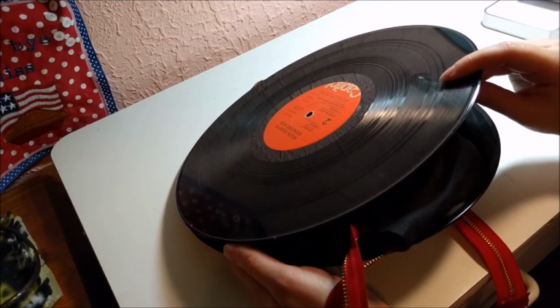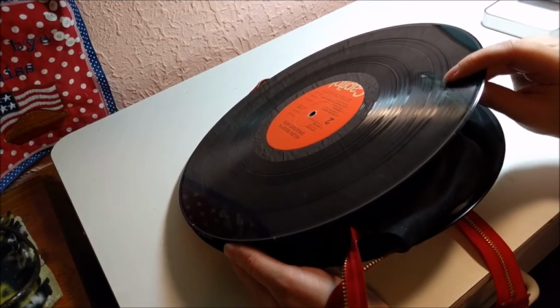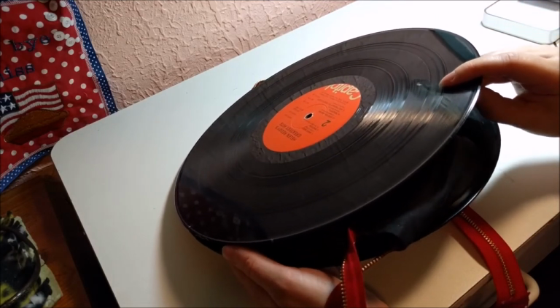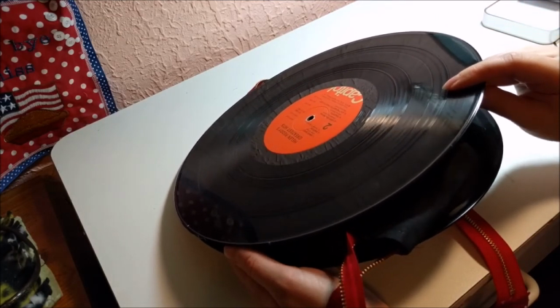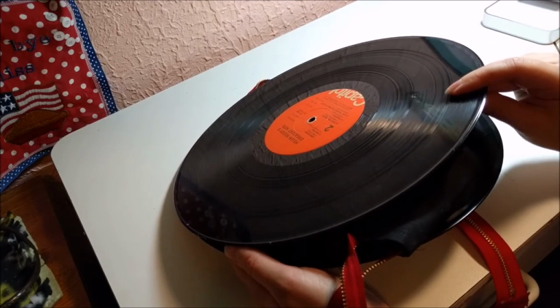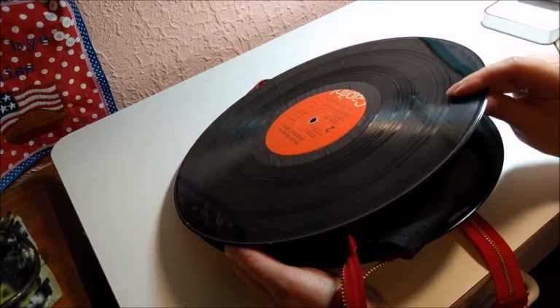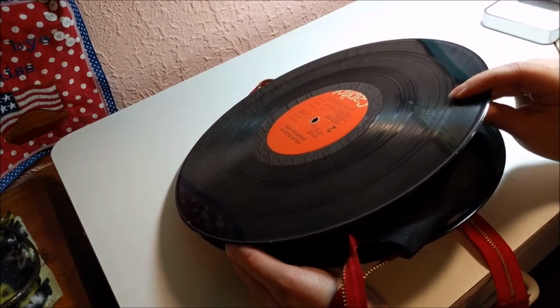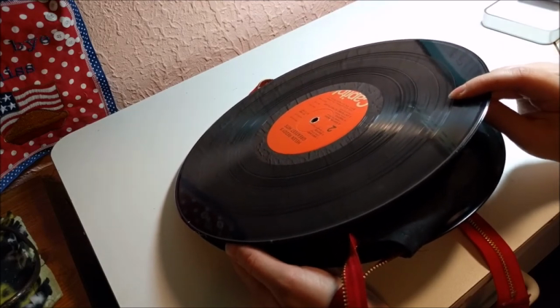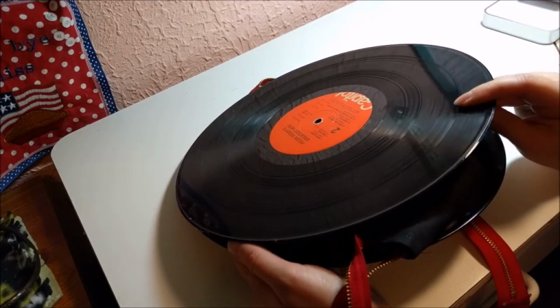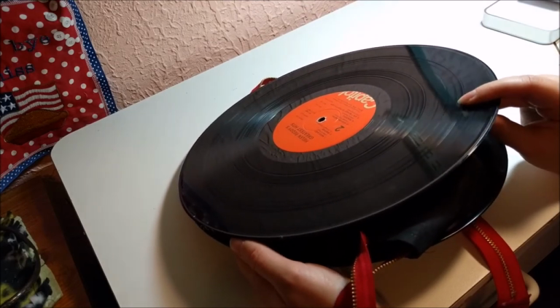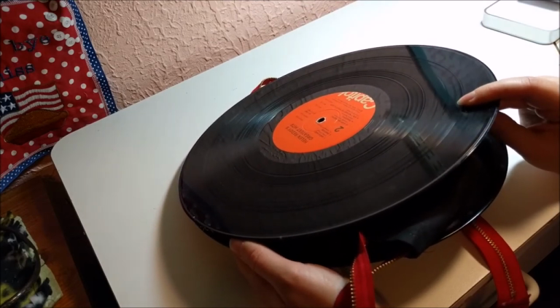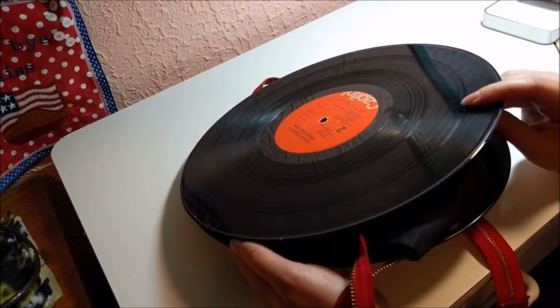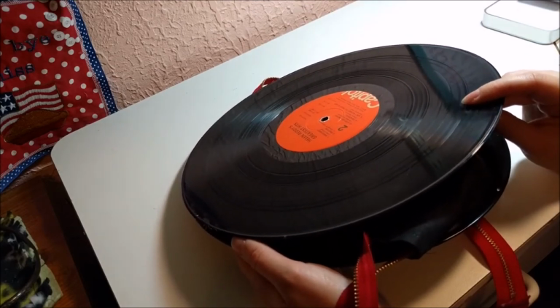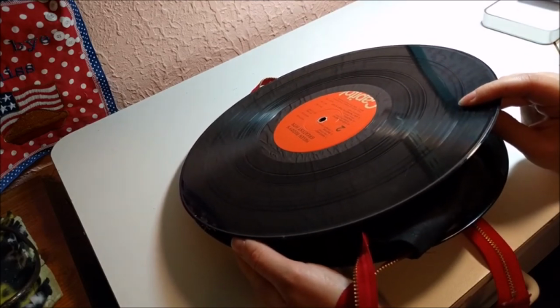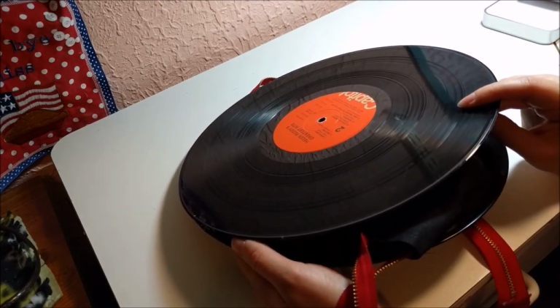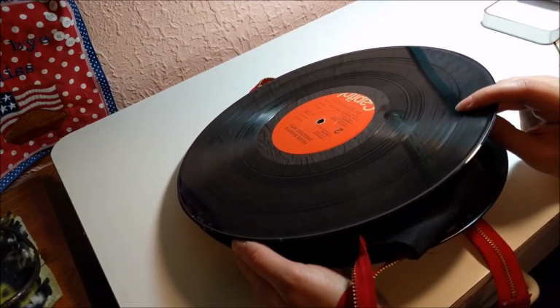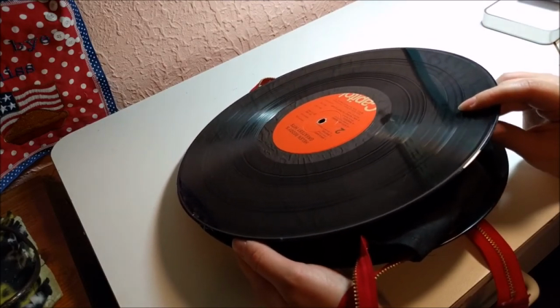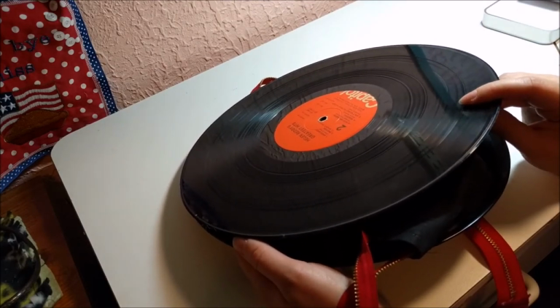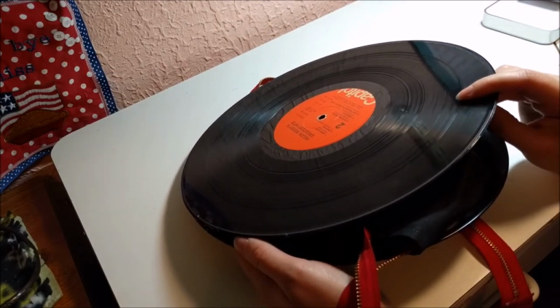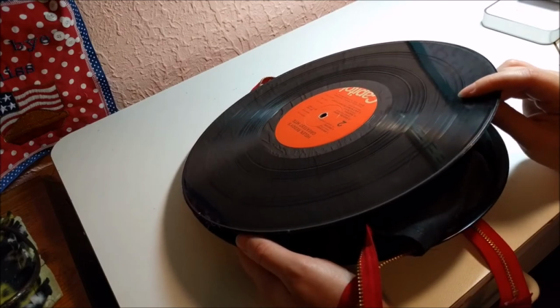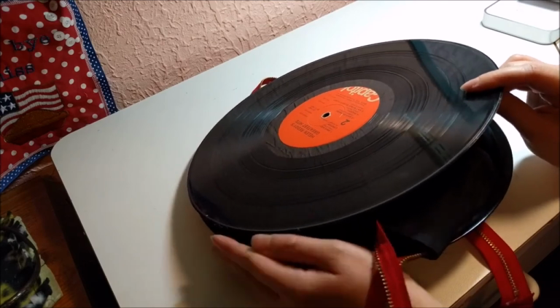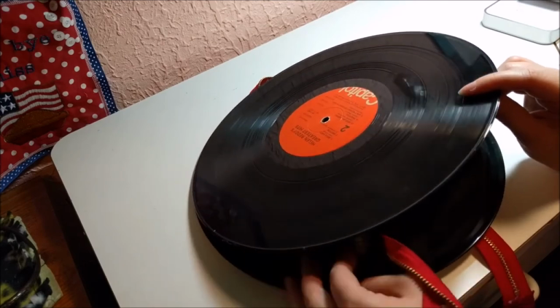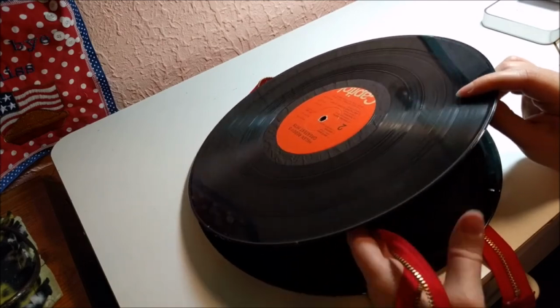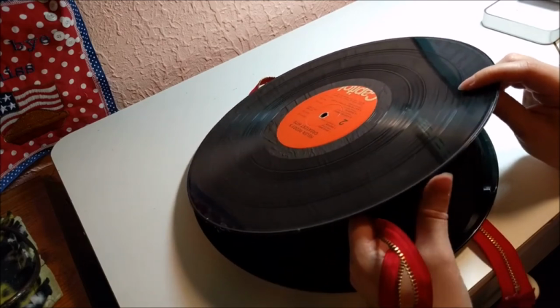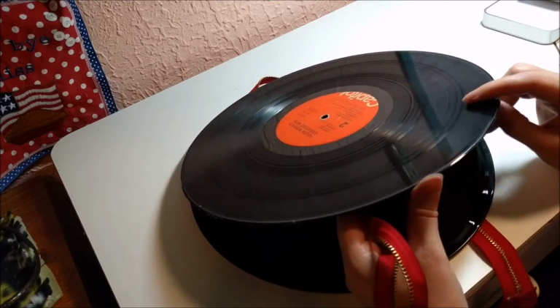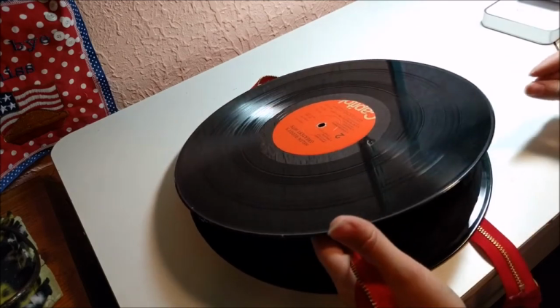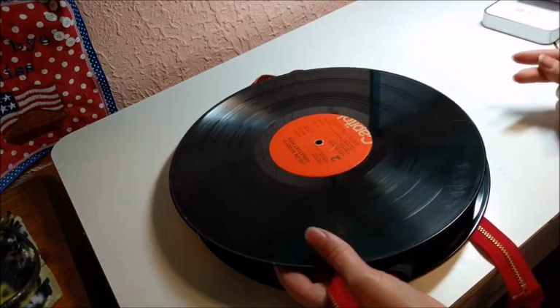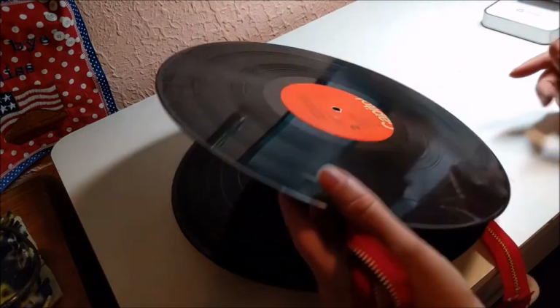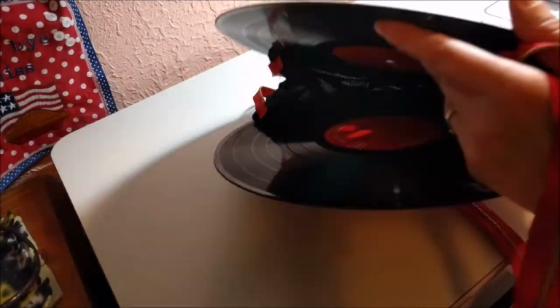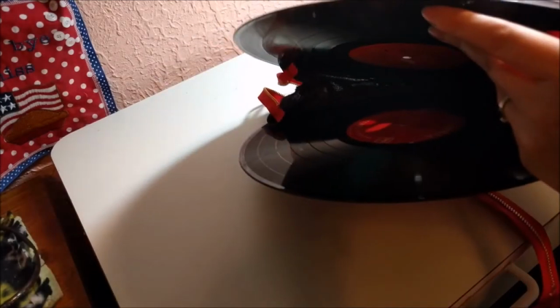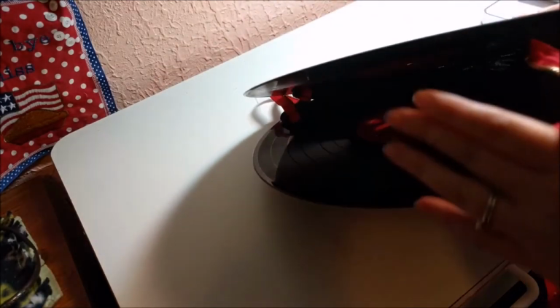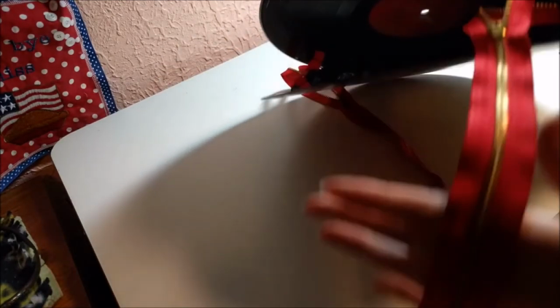If I really wanted a sturdy purse with these records, I probably would have made a whole purse and then stuck the records to it, but this was just a super cute and quick way to make a record purse.